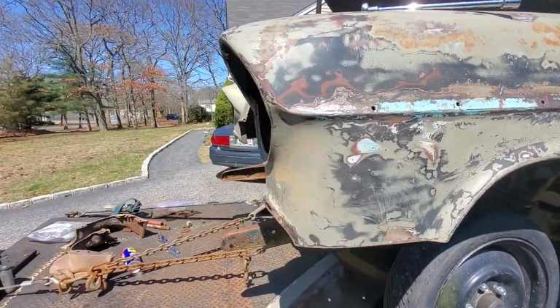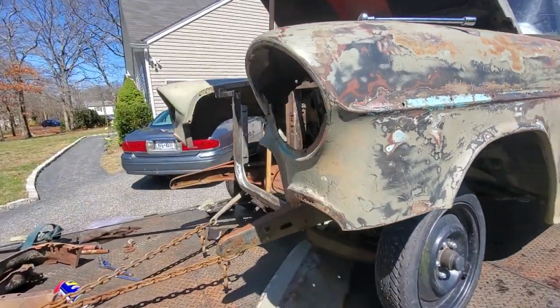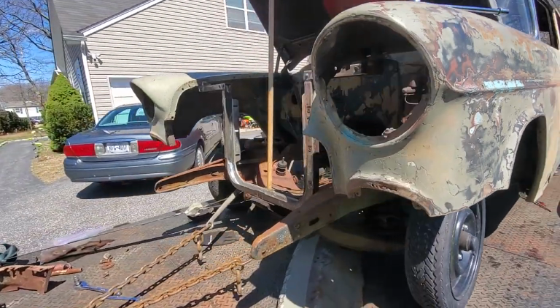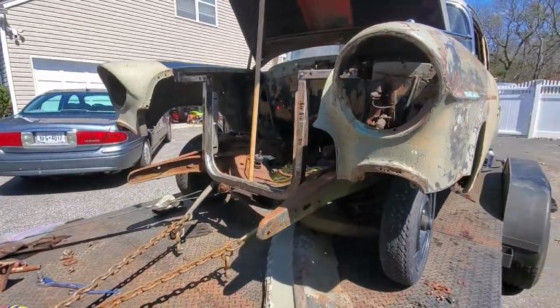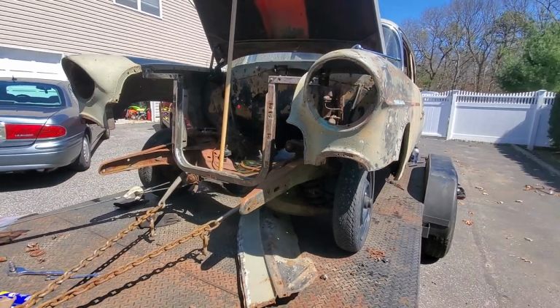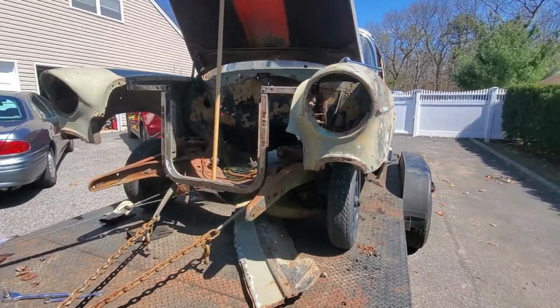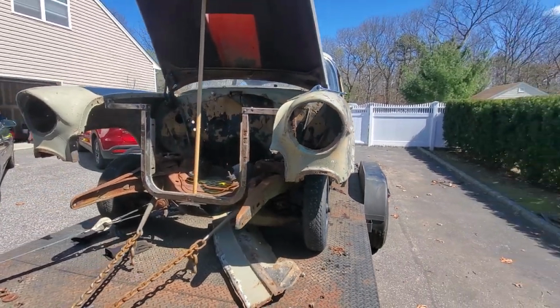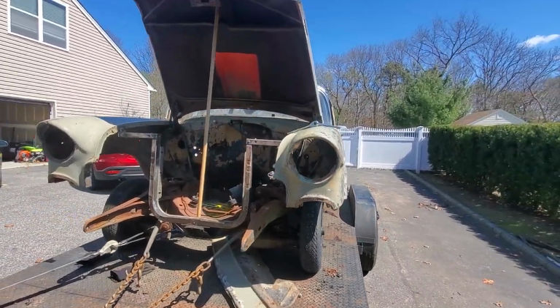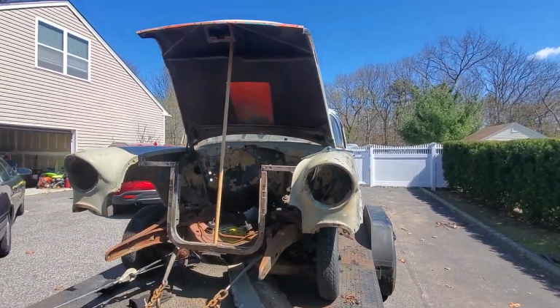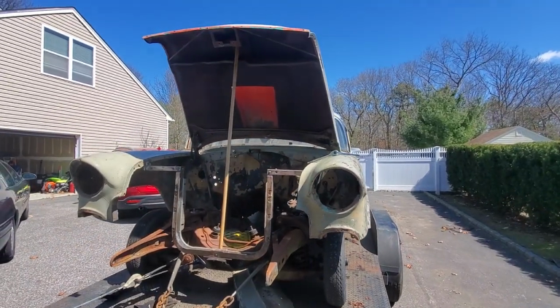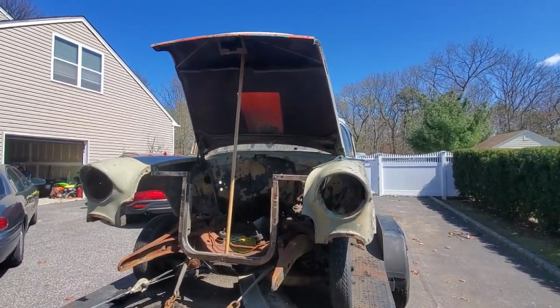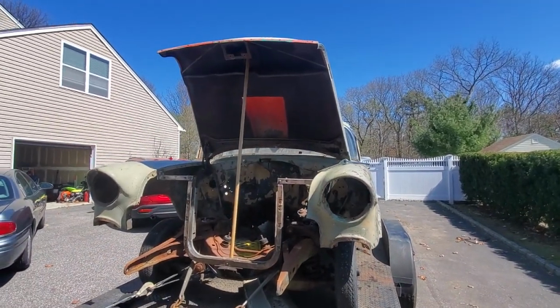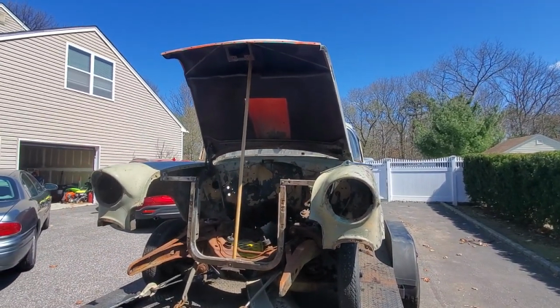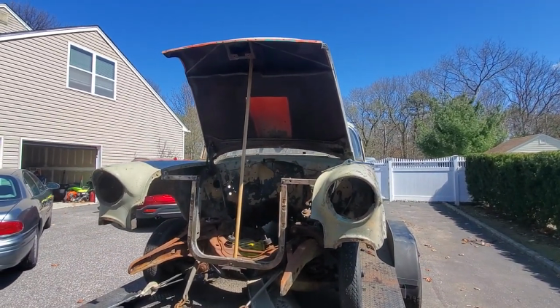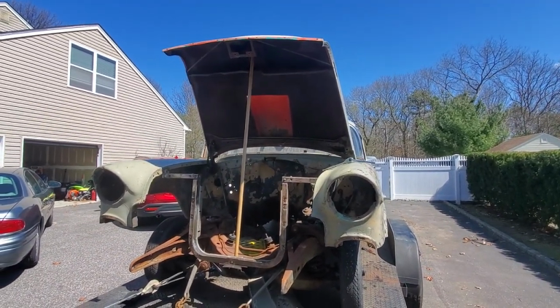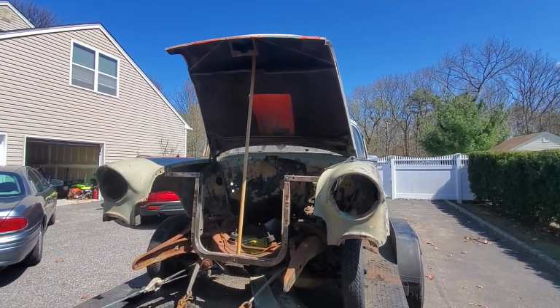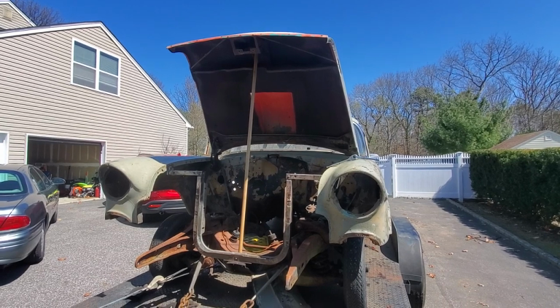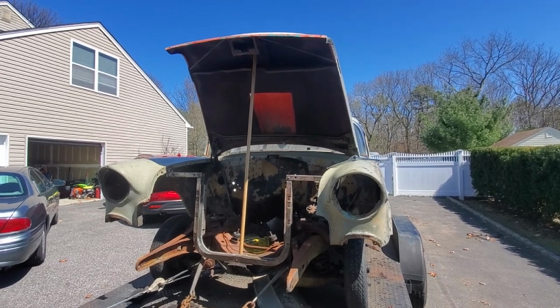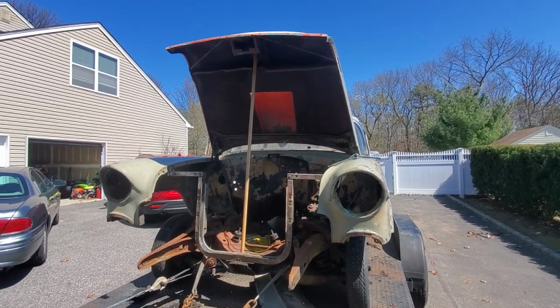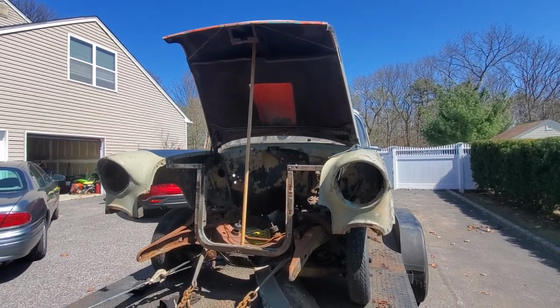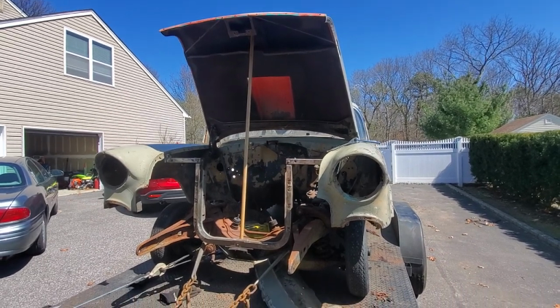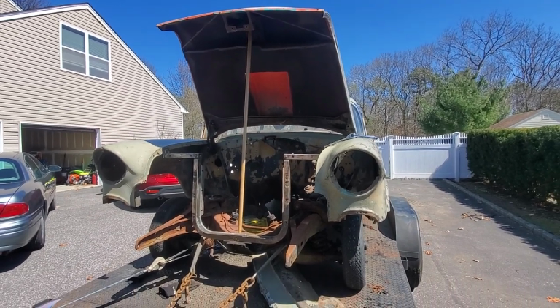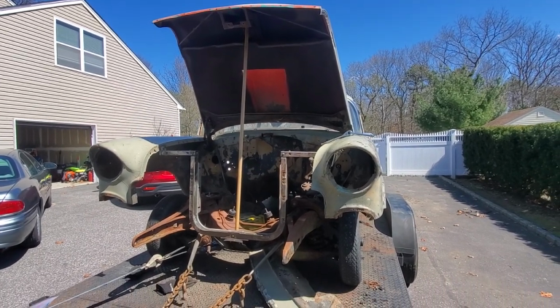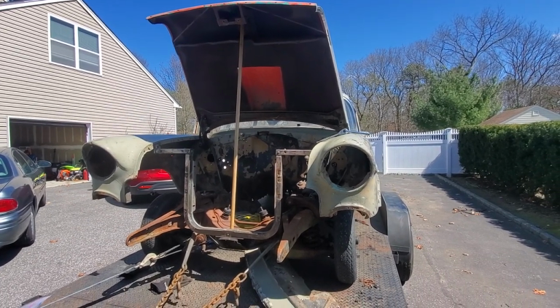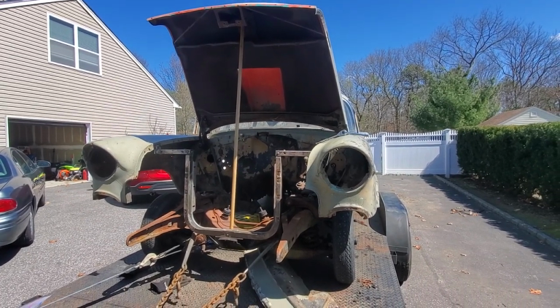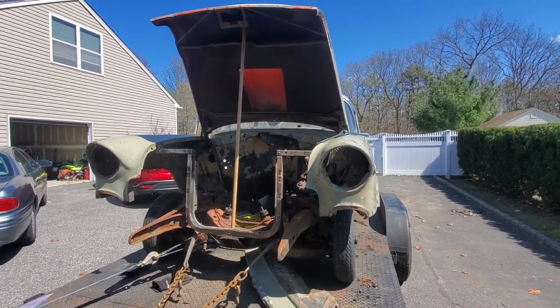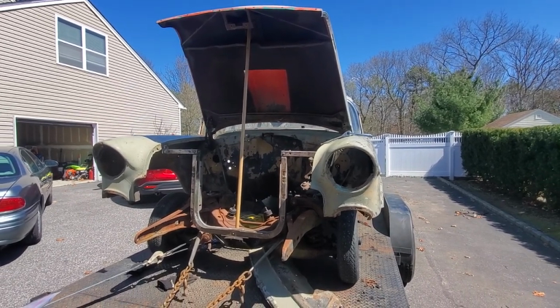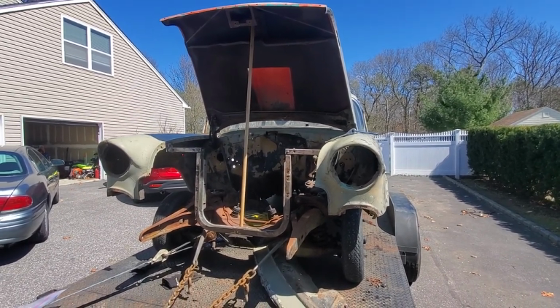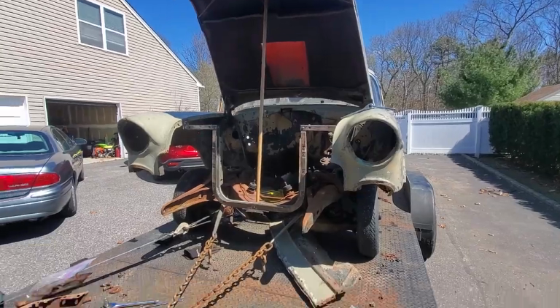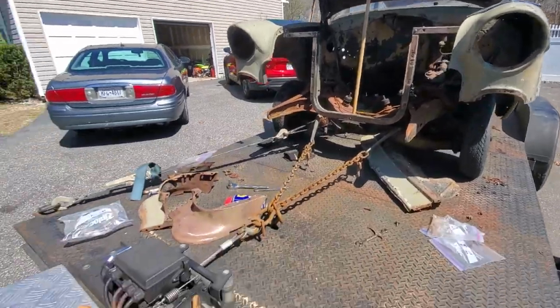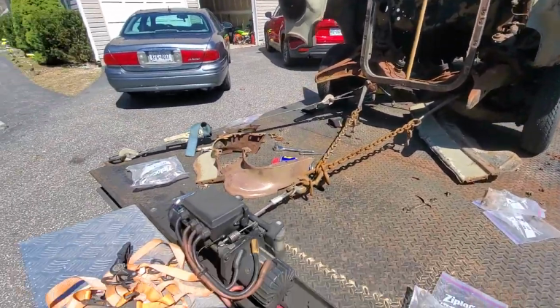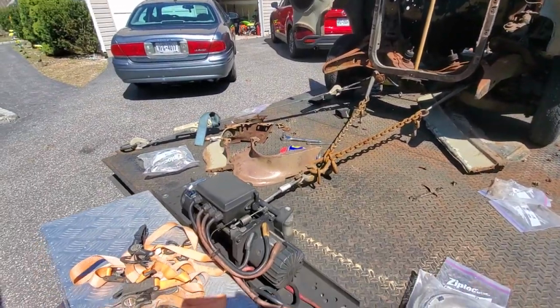We're bringing her back to life. We're mounting the hood on right now, ready to support, just adjusting the hinges. This whole car was a bunch of pieces, as you can tell.